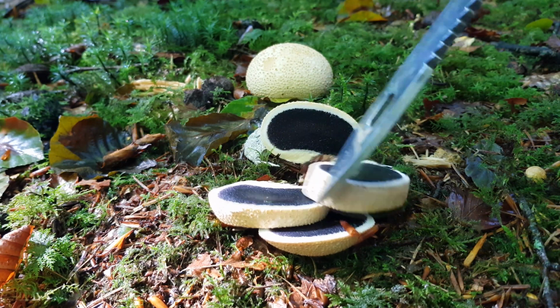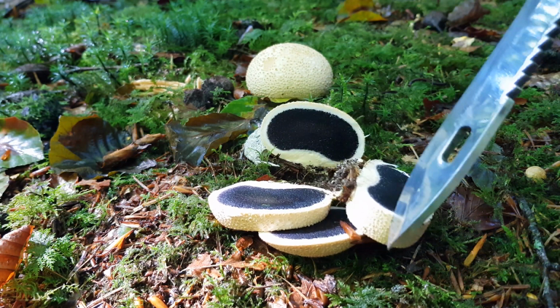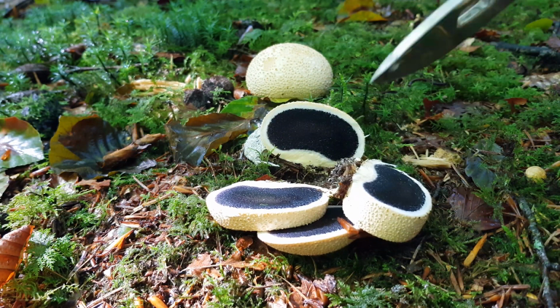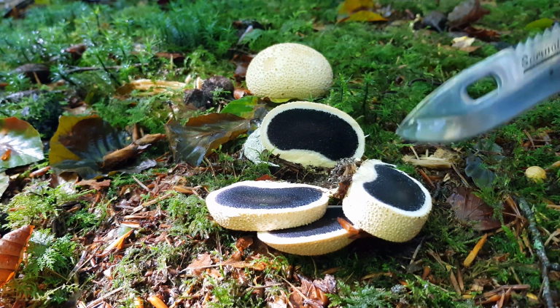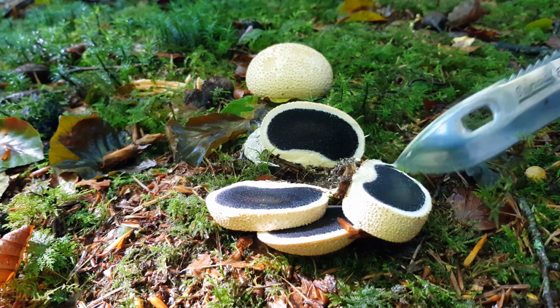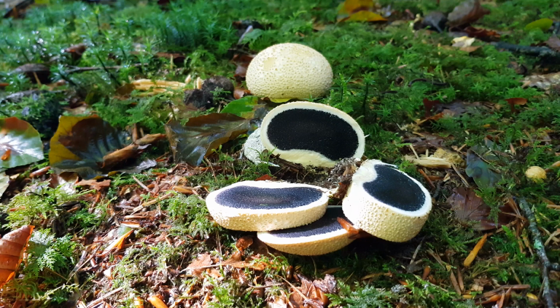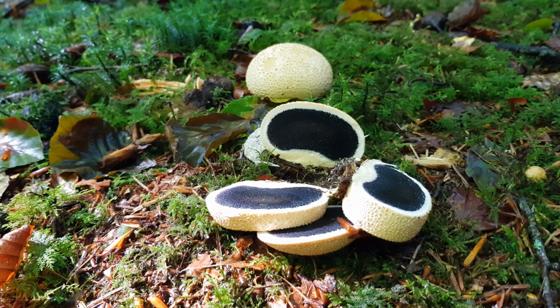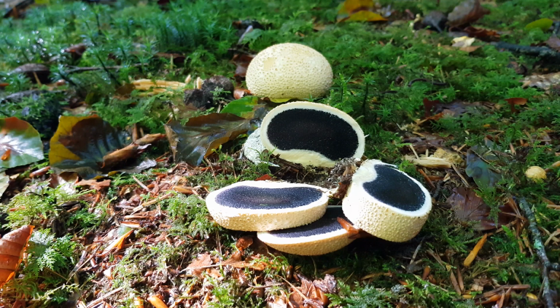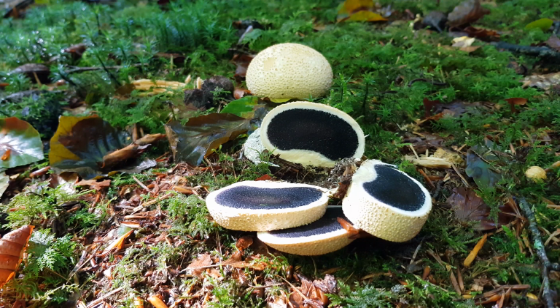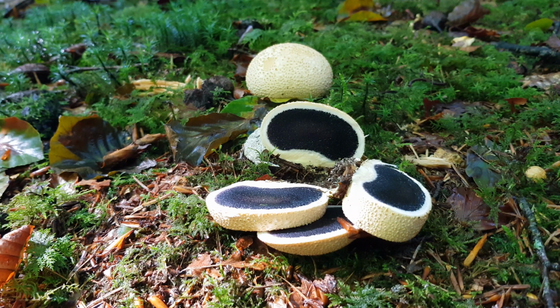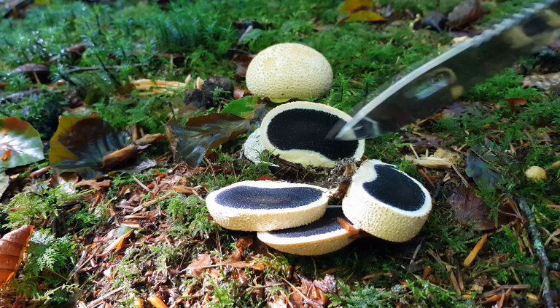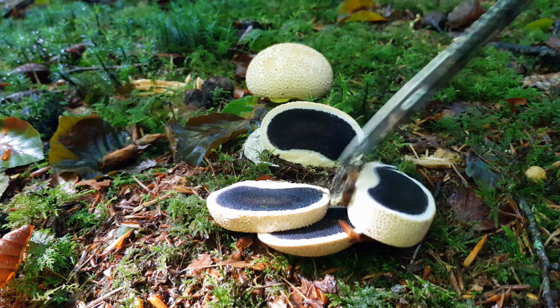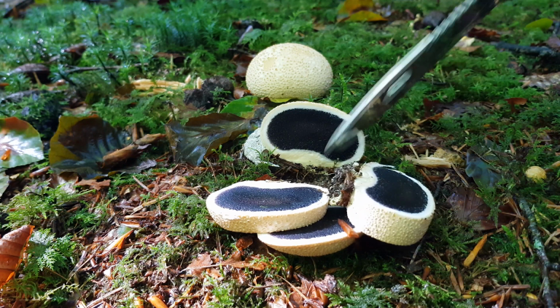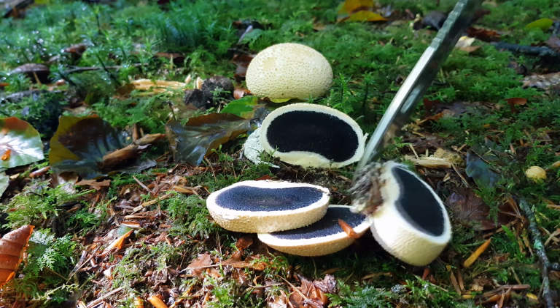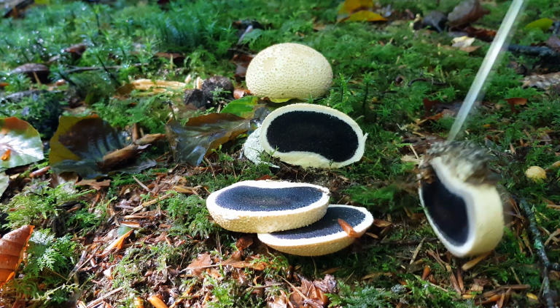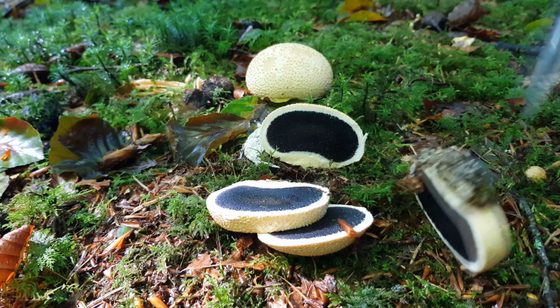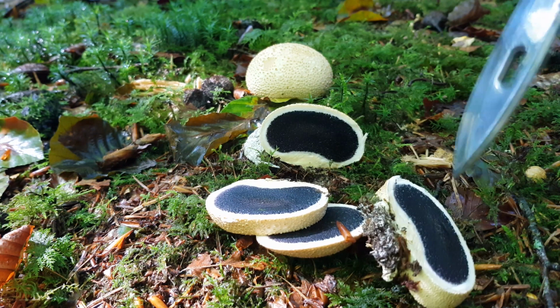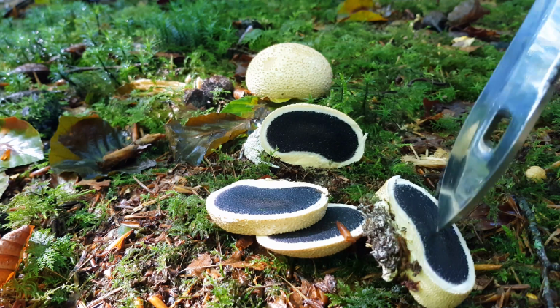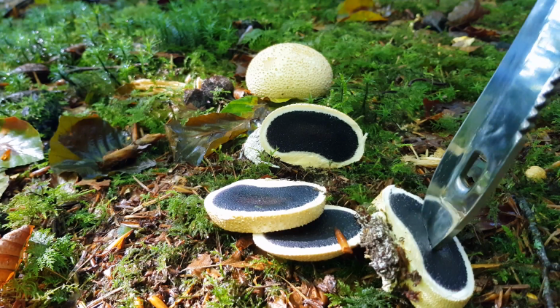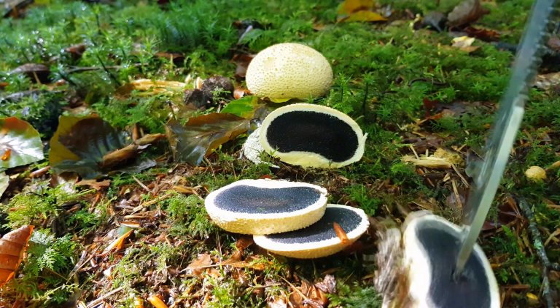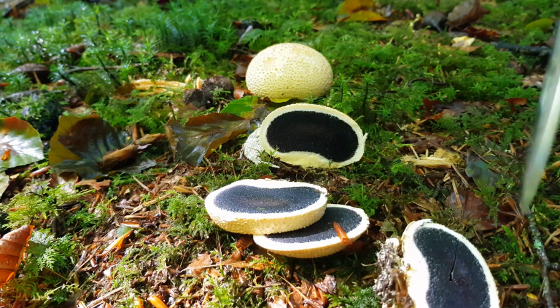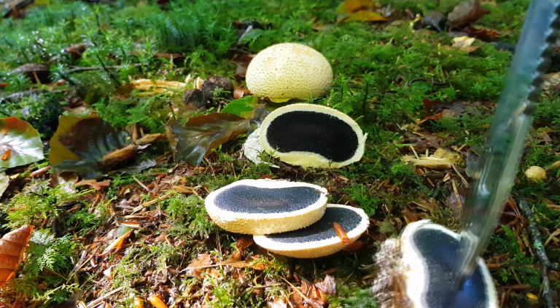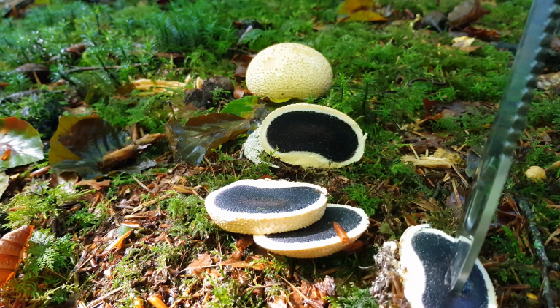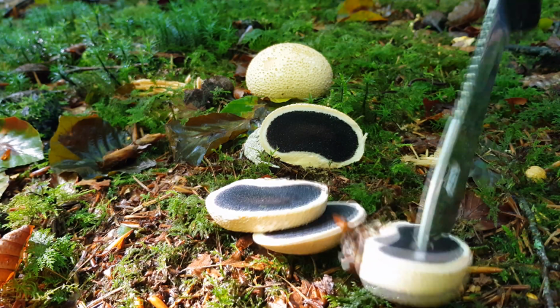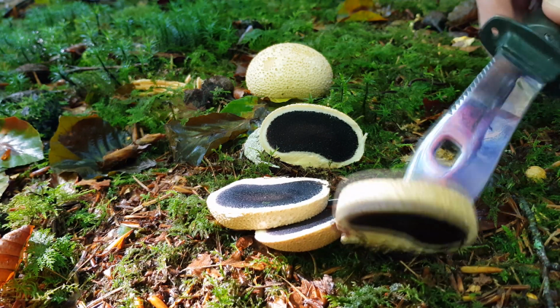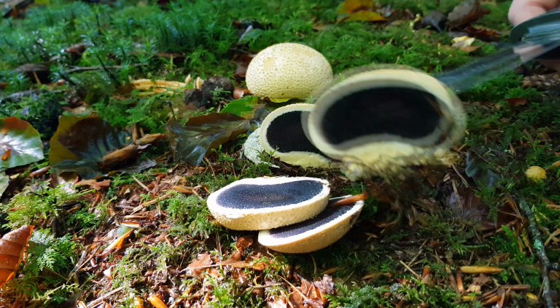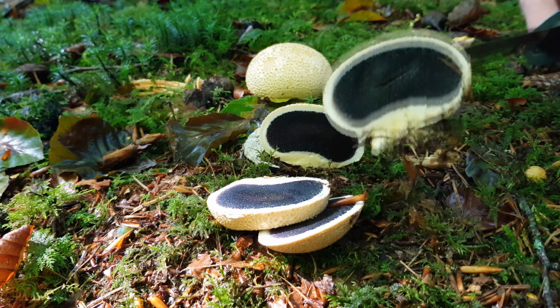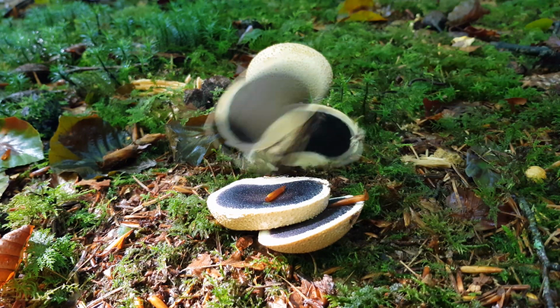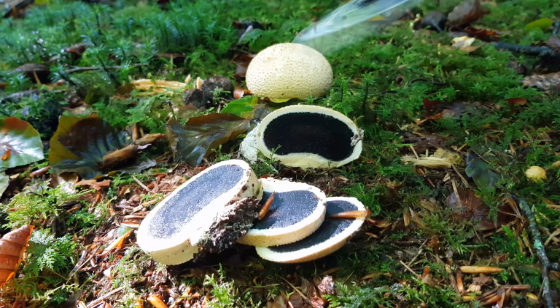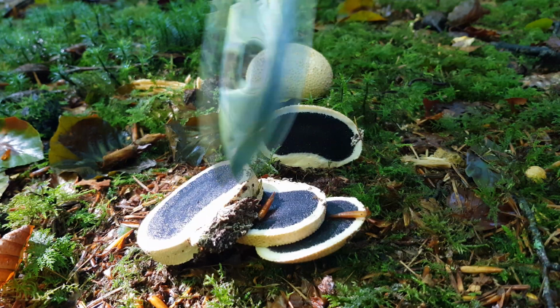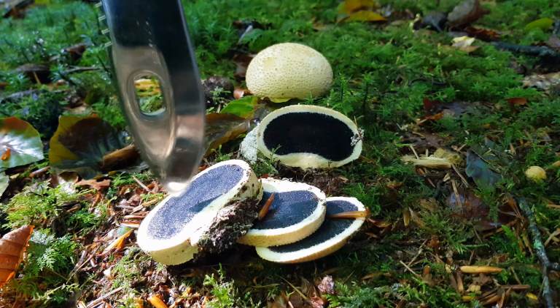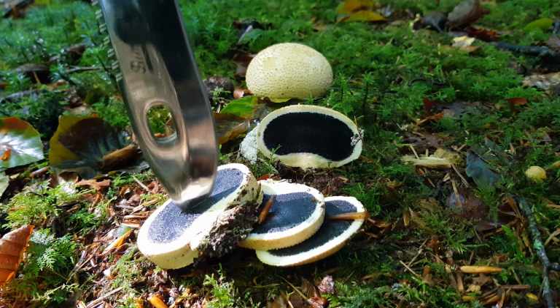It has a leathery exterior with dimpled protrusions about it. It feels quite solid to the touch, but as with all mushrooms and fungi, if you aren't 100% sure what you're dealing with, best practice is to leave well alone.